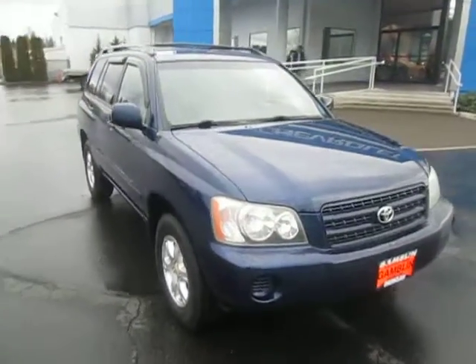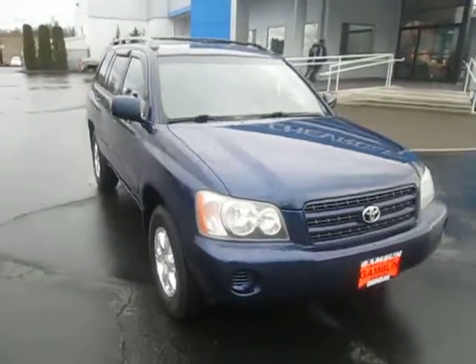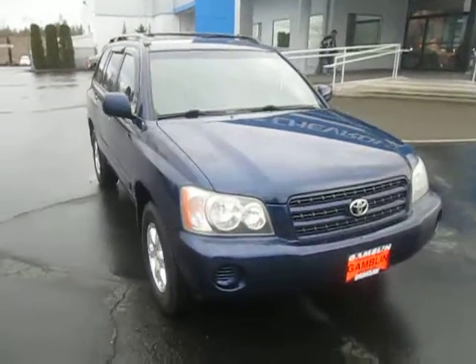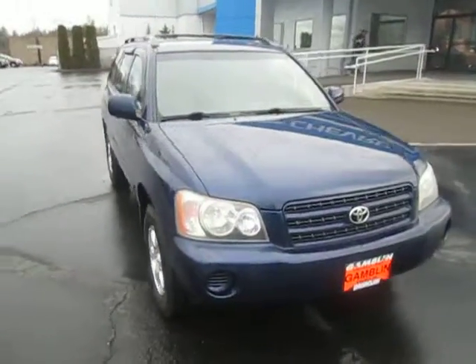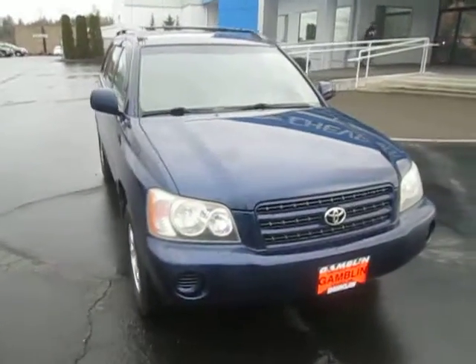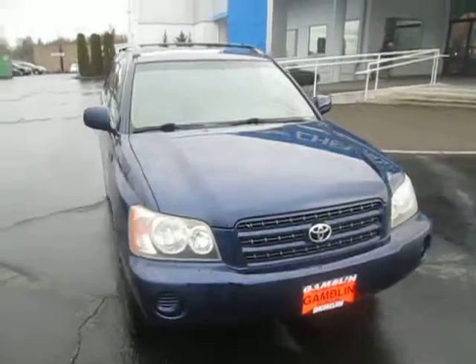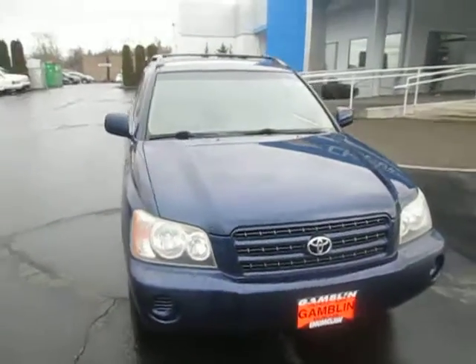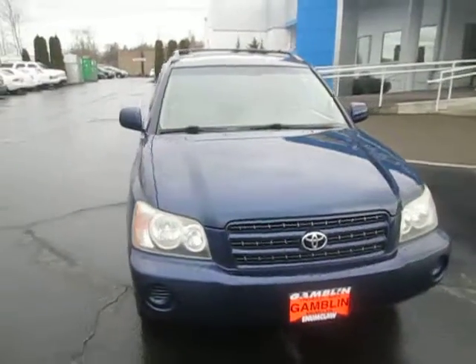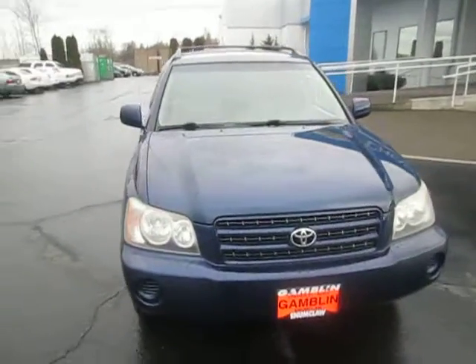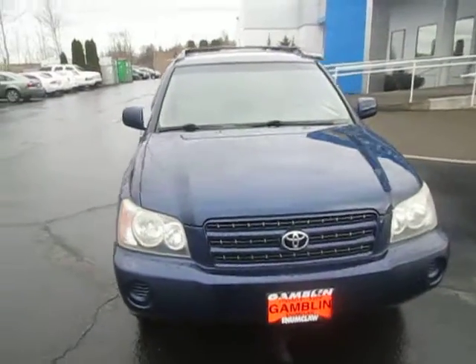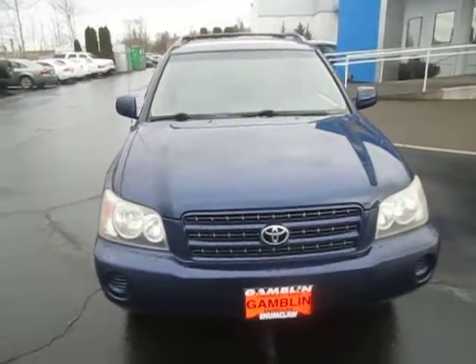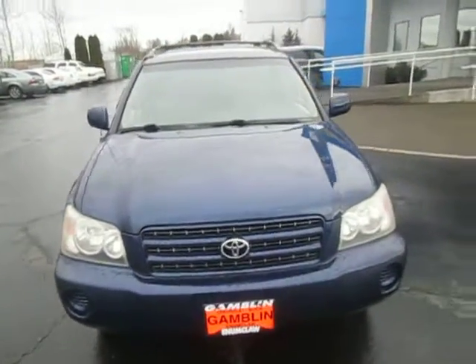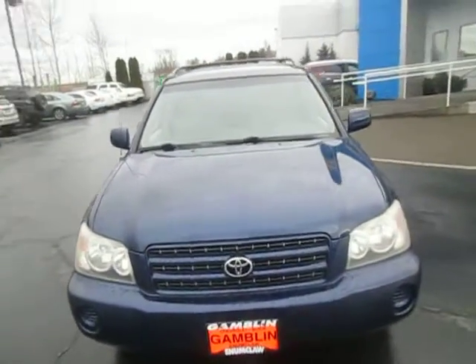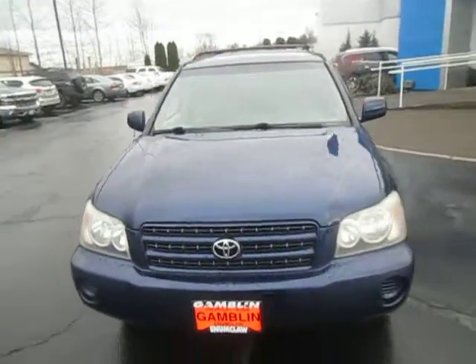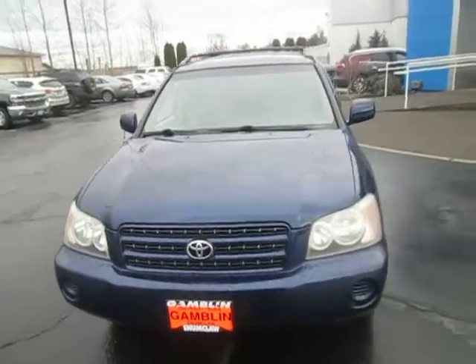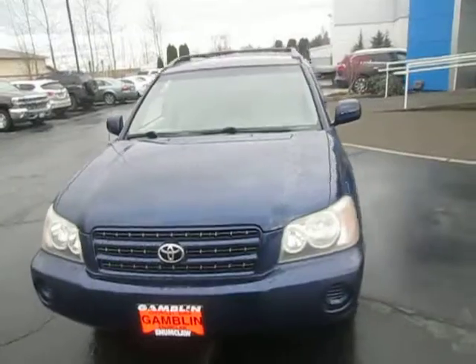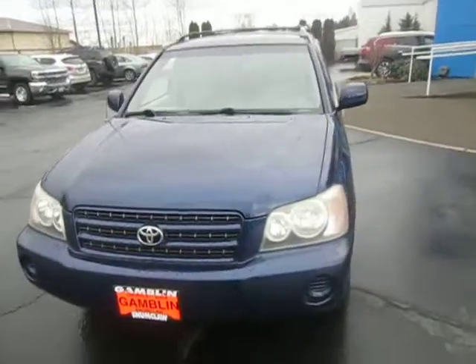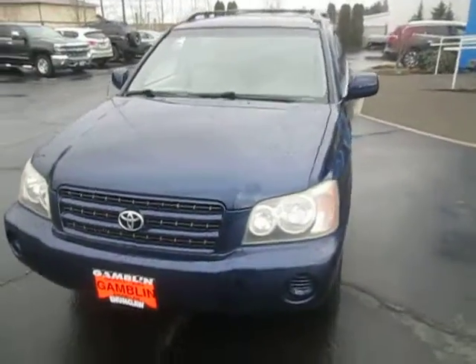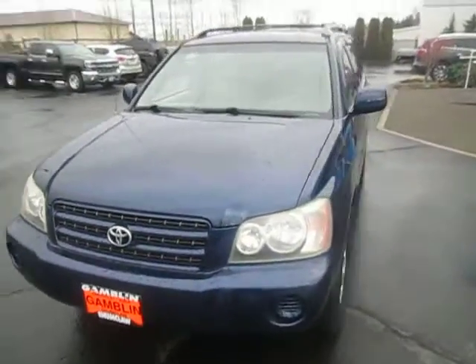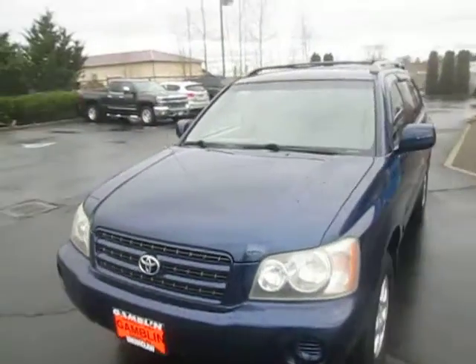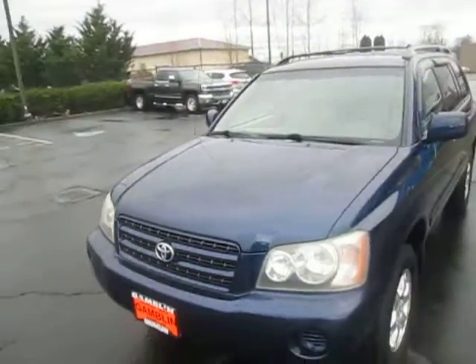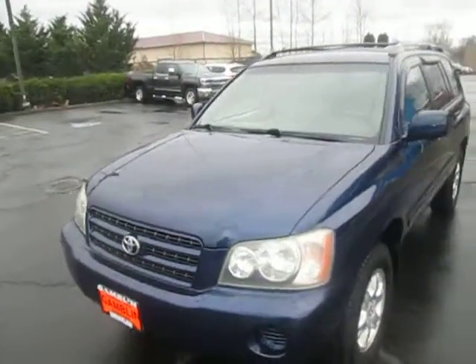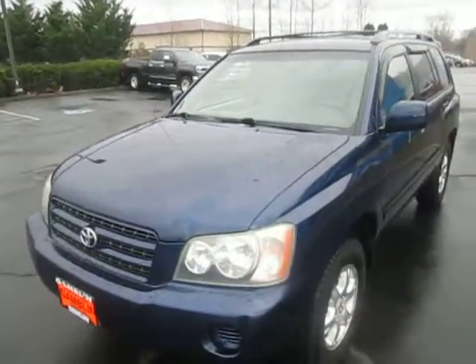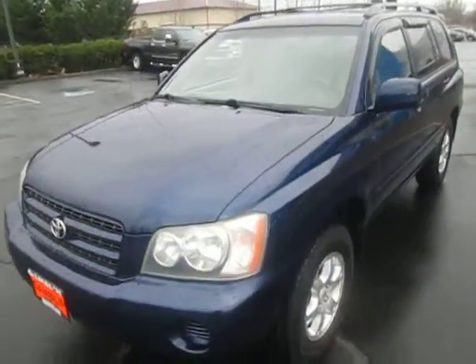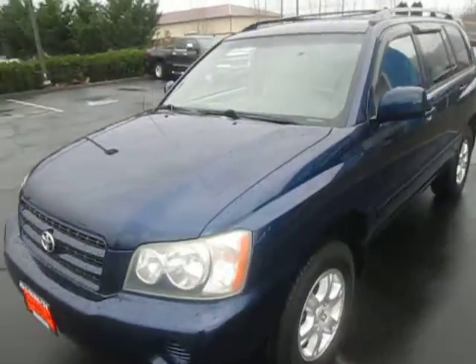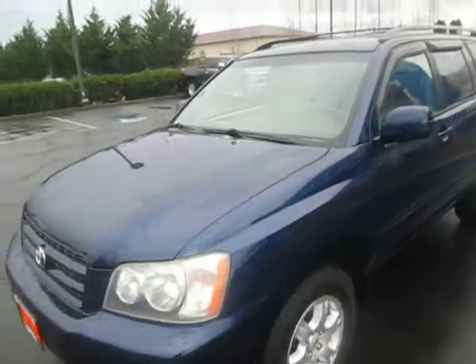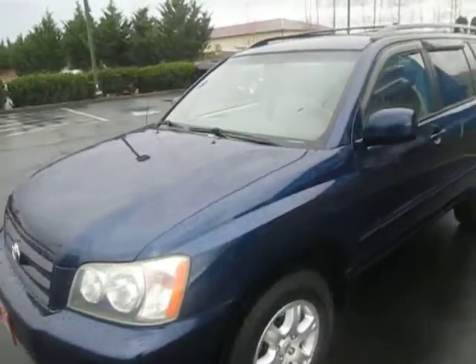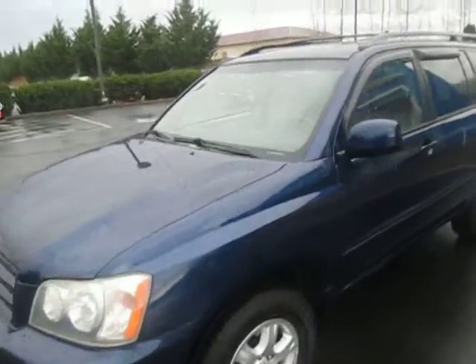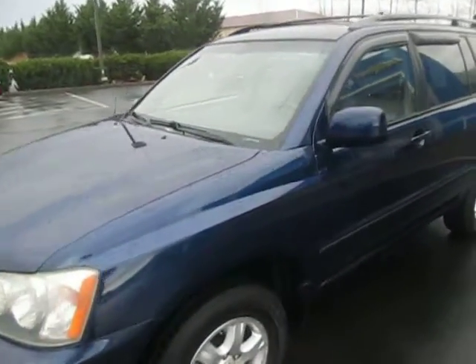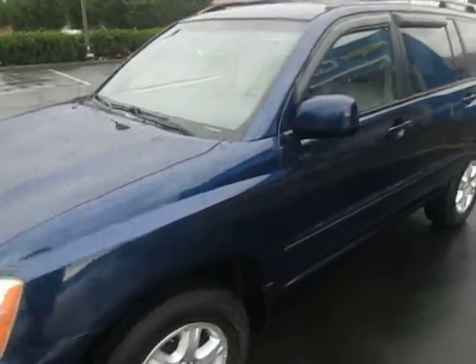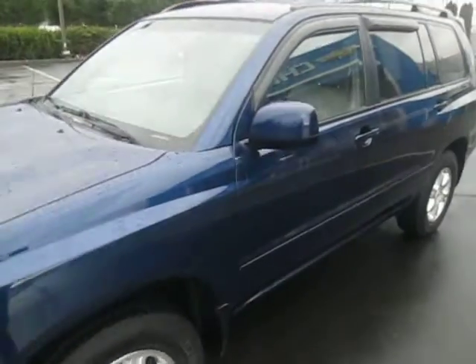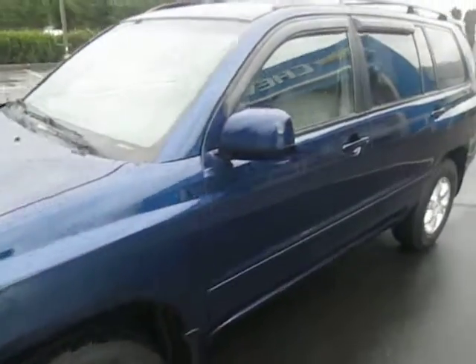Hey there folks, down here at Gamble Motors in Claw, Washington. Today we're showing off our 2002 Toyota Highlander.